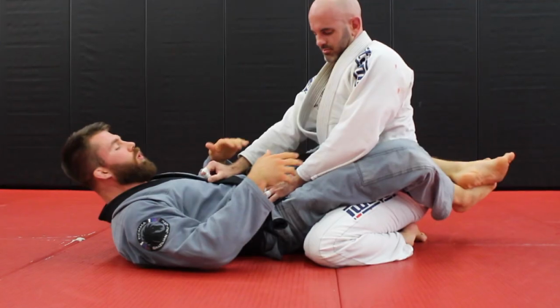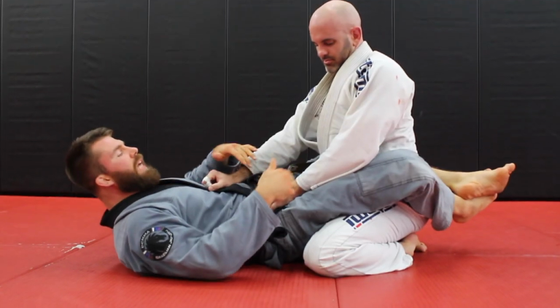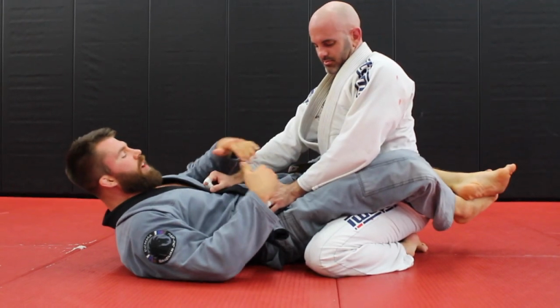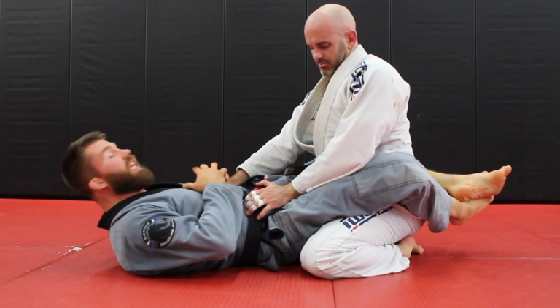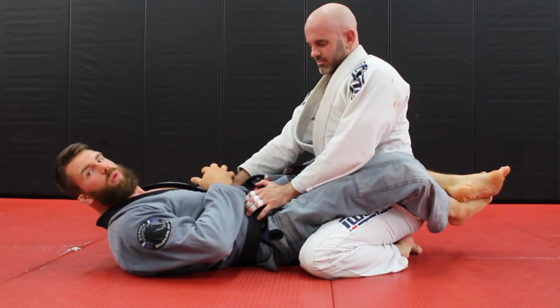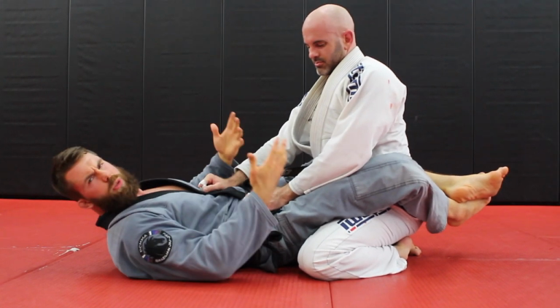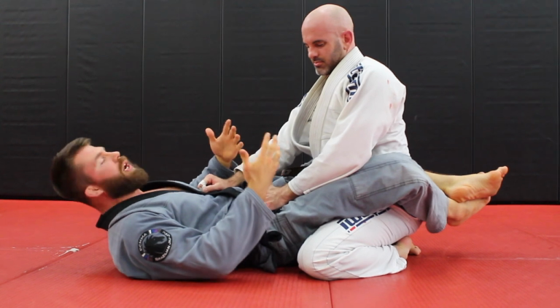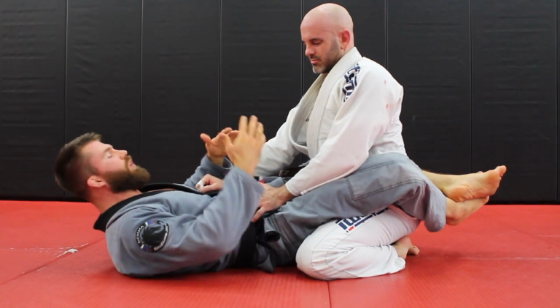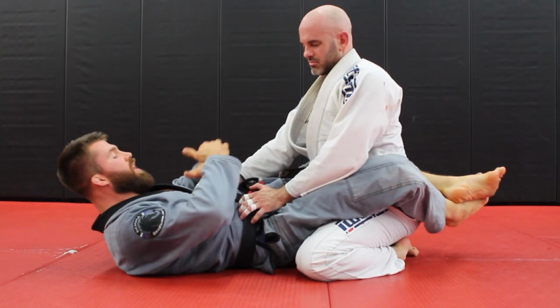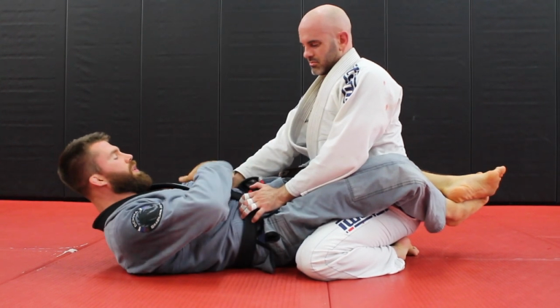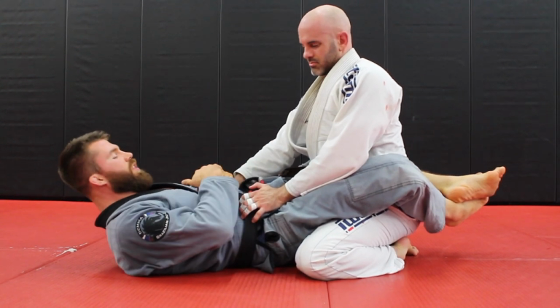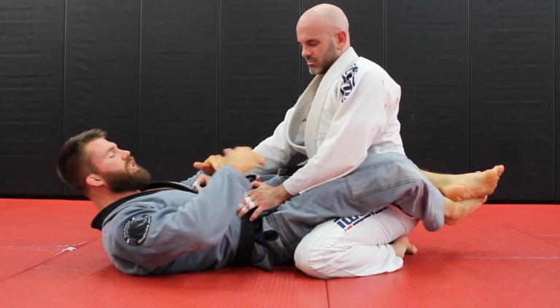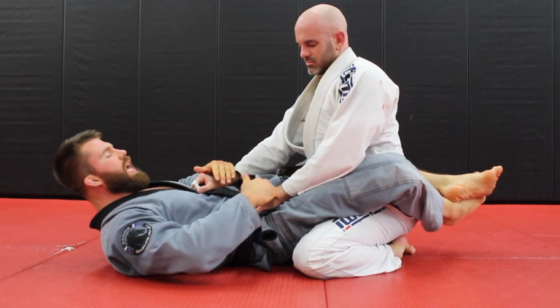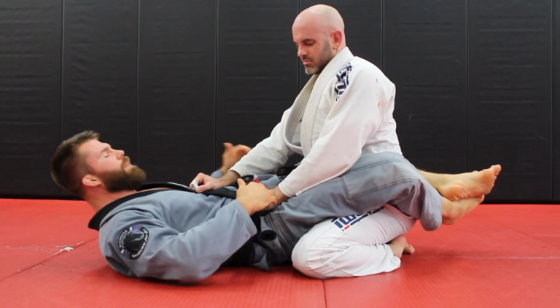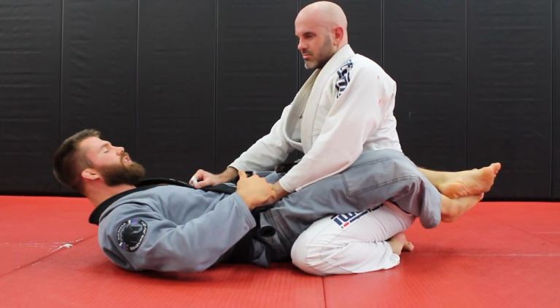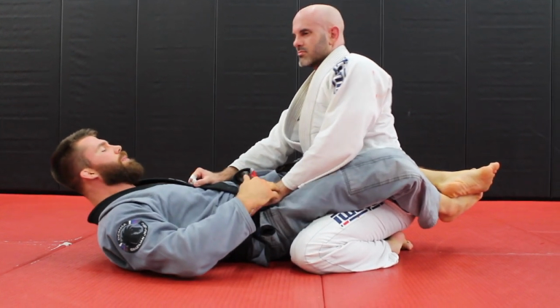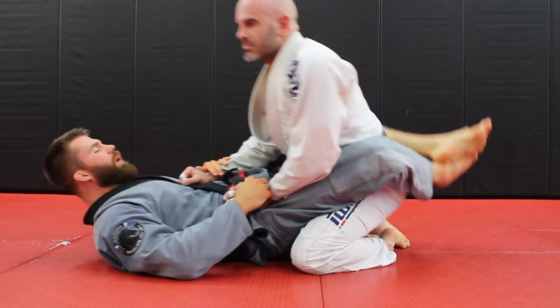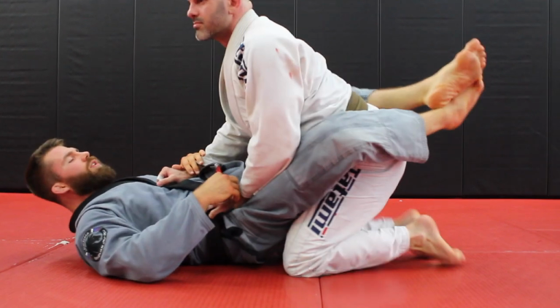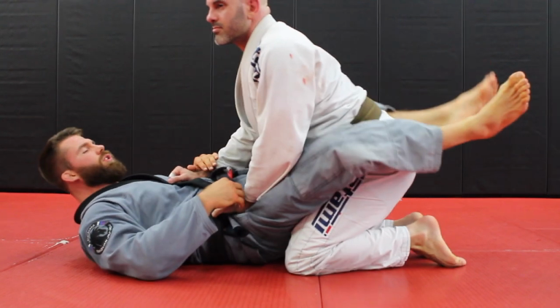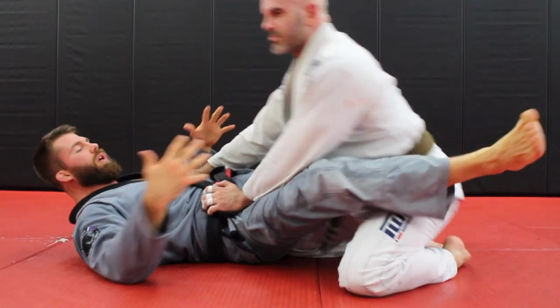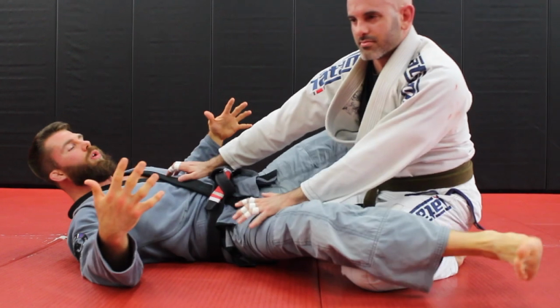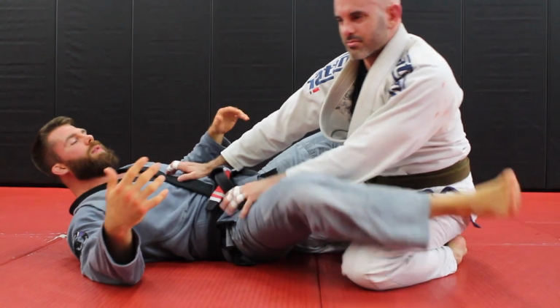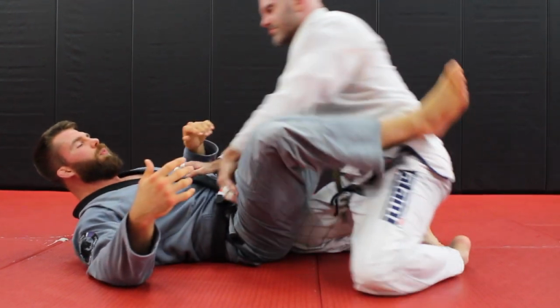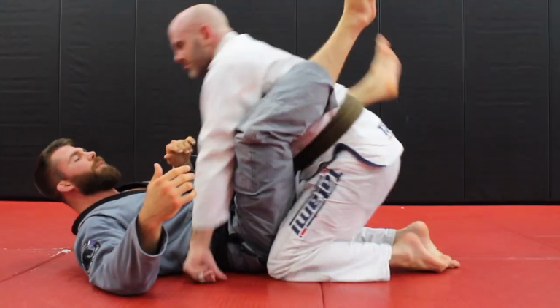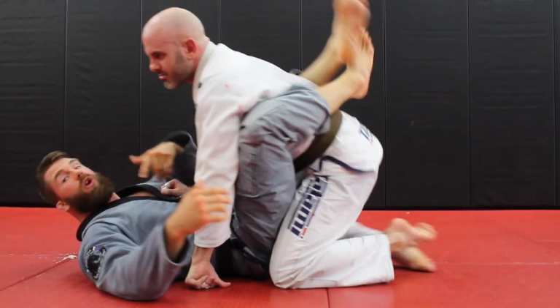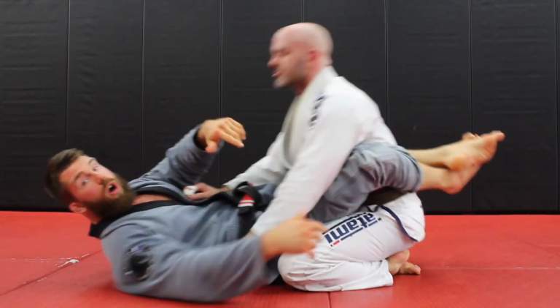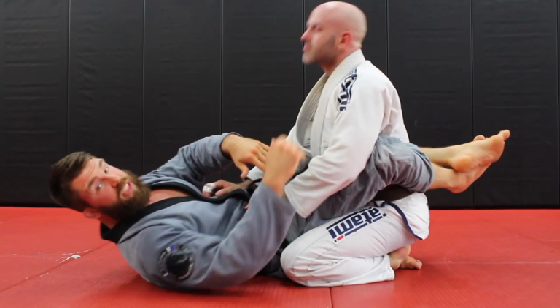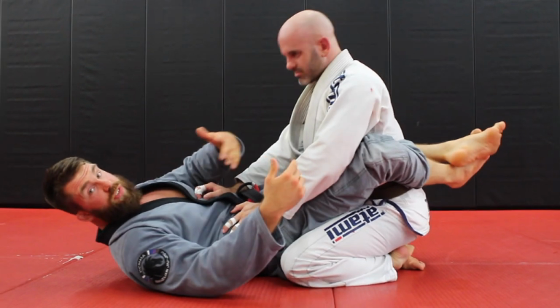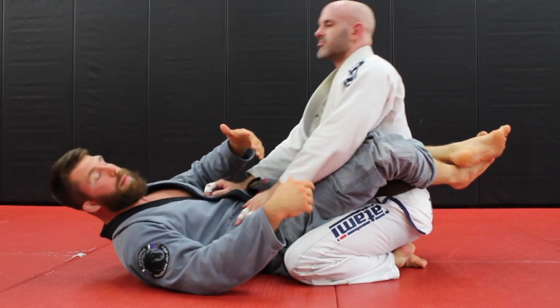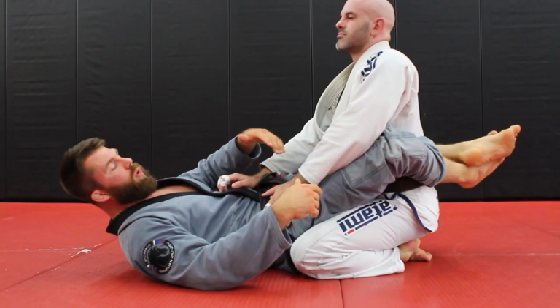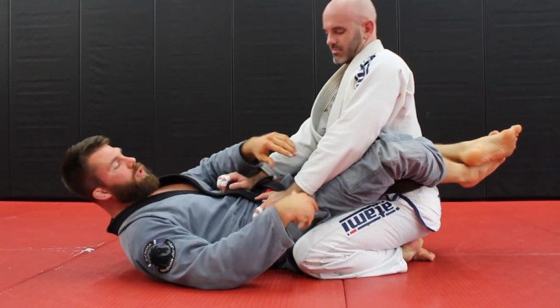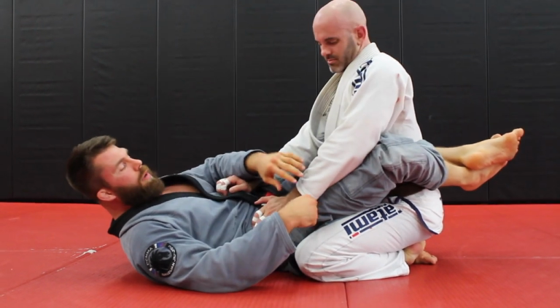A lot of times you'll have someone — especially when they're trying to break the guard — they put the hand on the chest, hand on the hip, they slide the knee behind the butt, and they do this to break the guard open. So pretty common. We're going to work off of that since it's a very common thing to run into as a white belt.